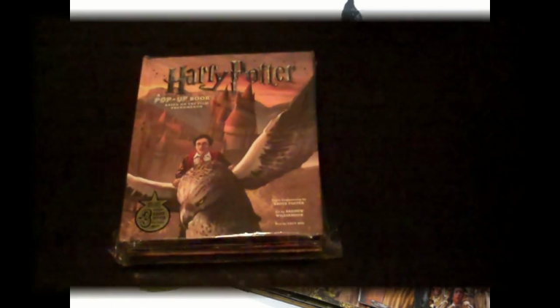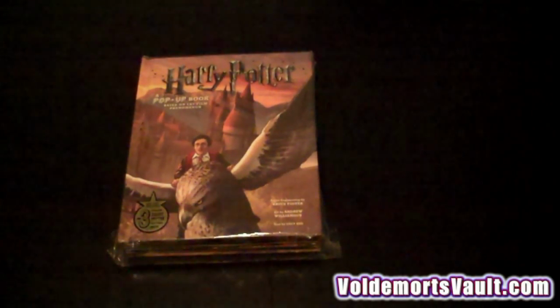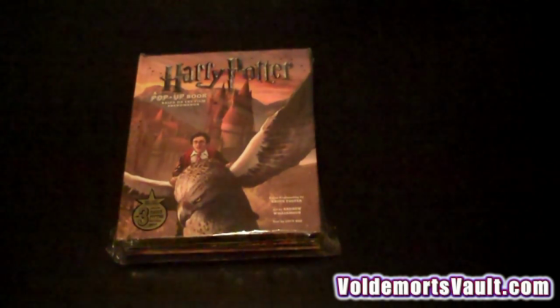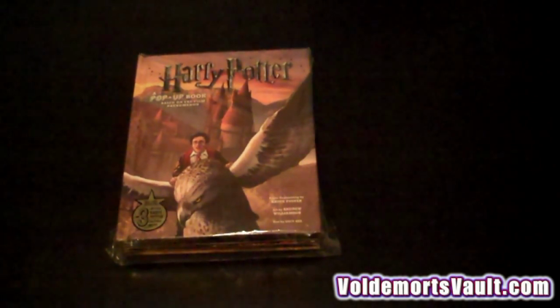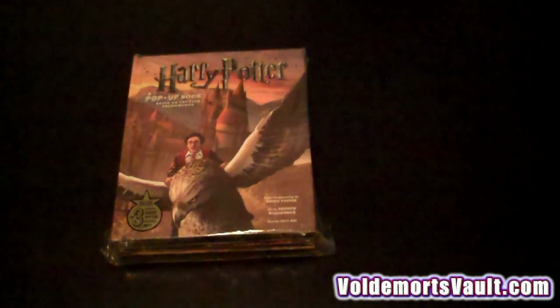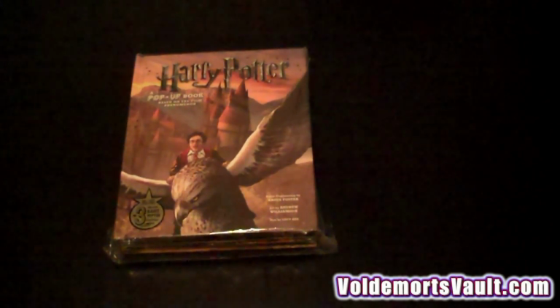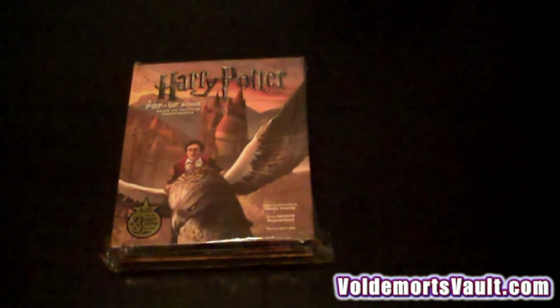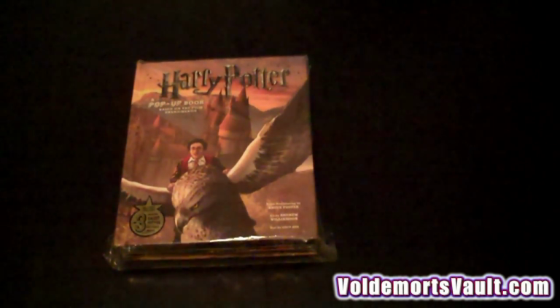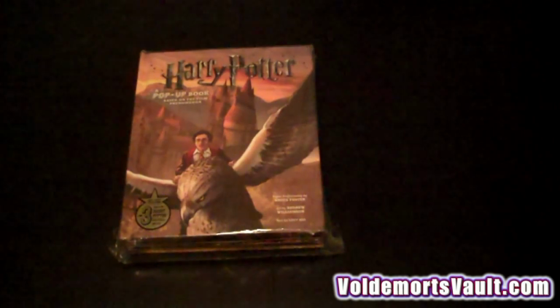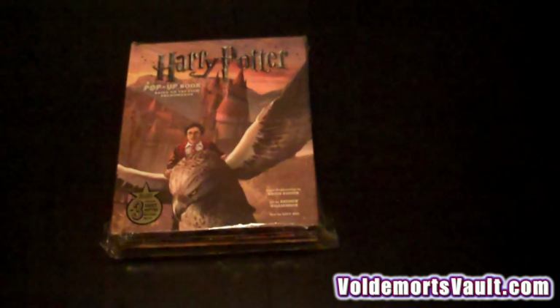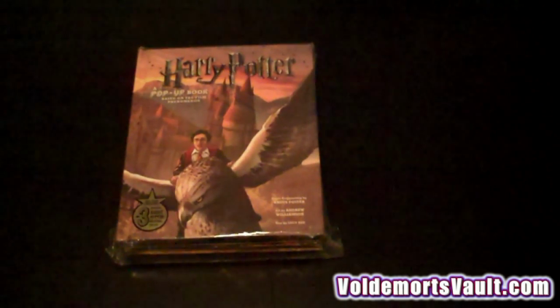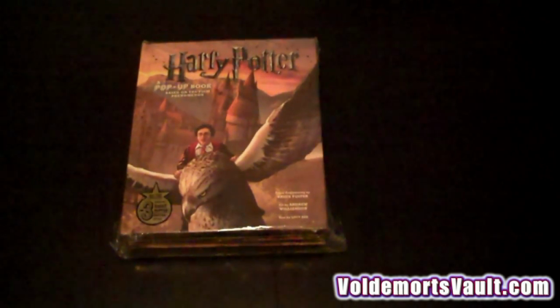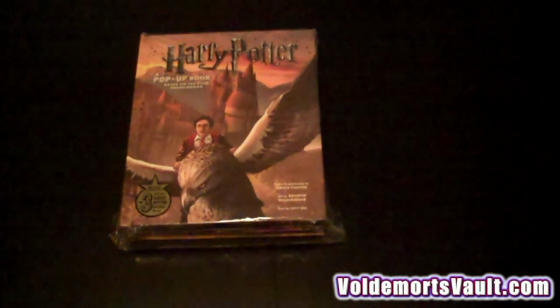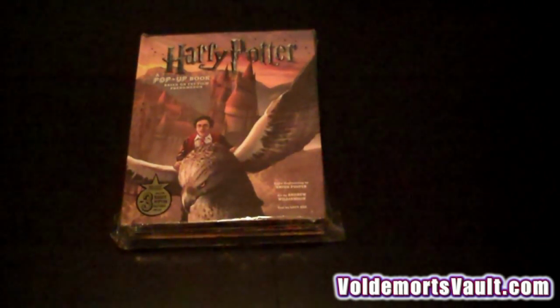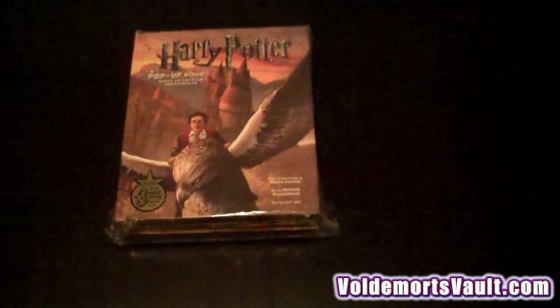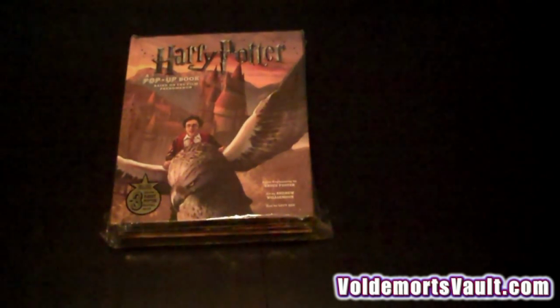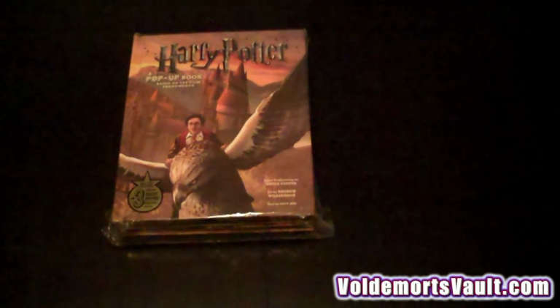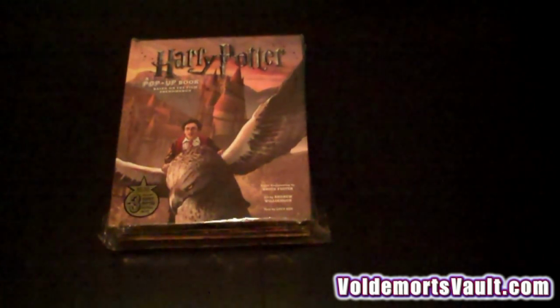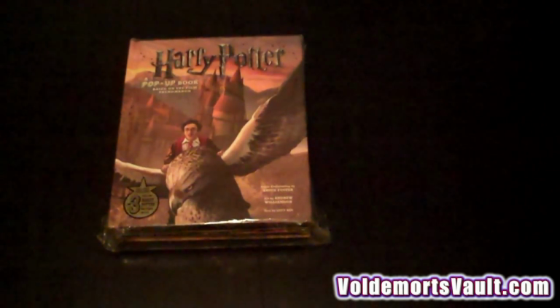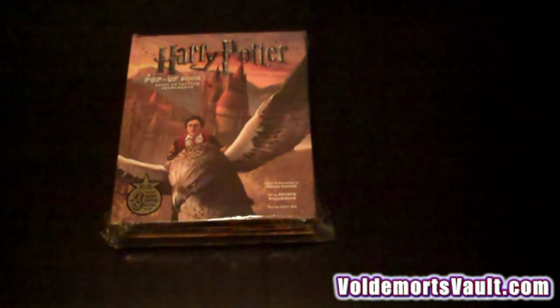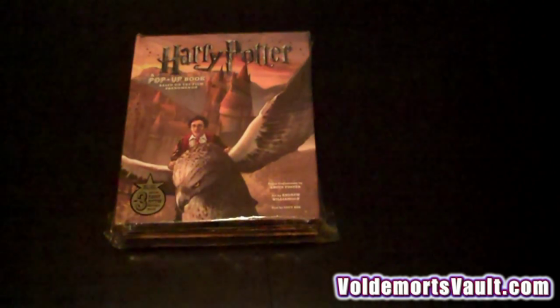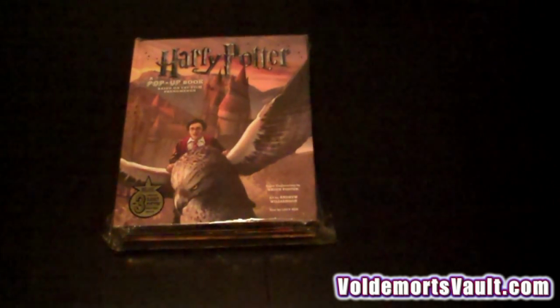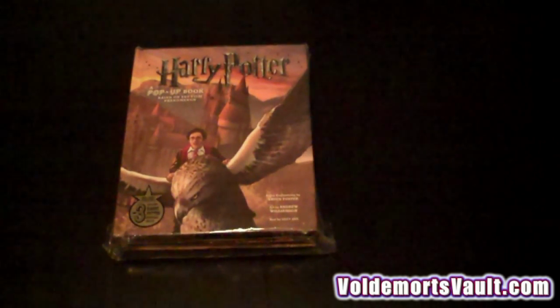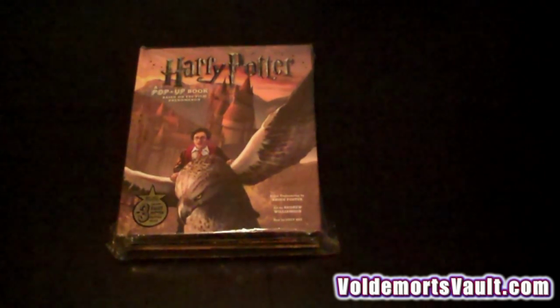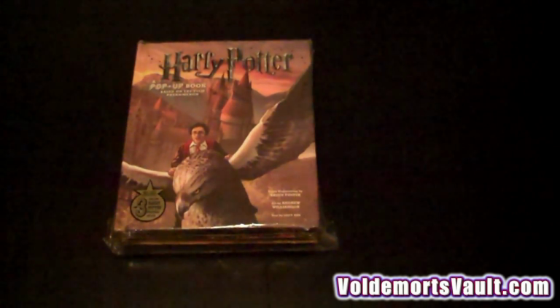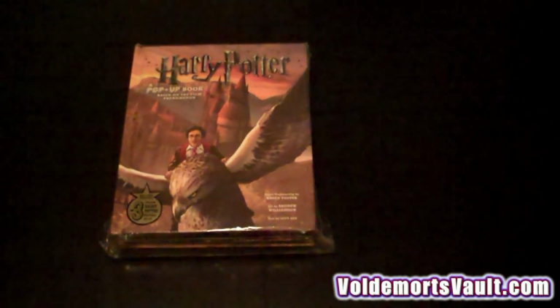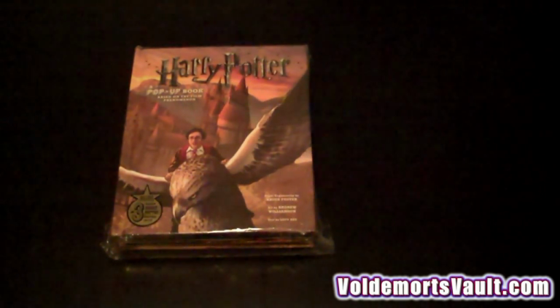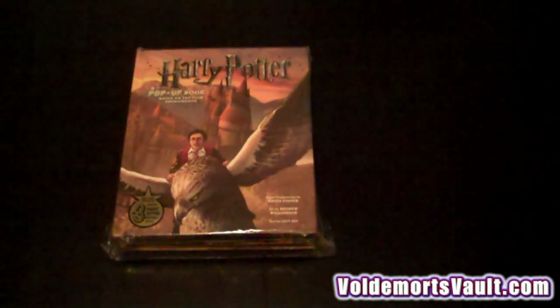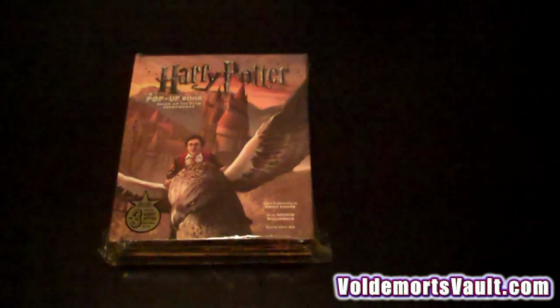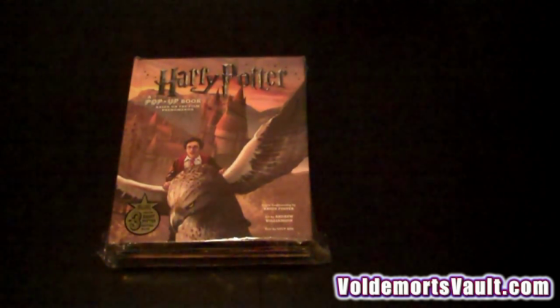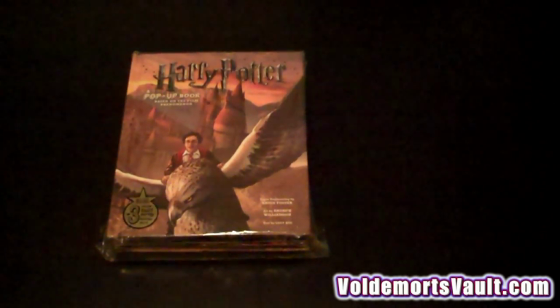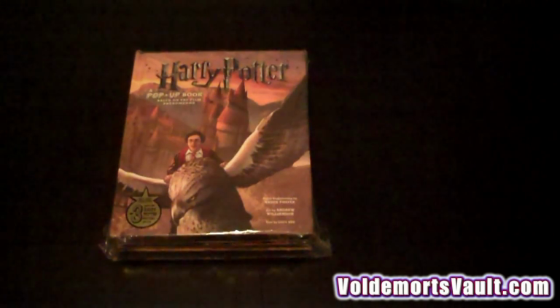The book is brought to us from Insight Editions and it'll be out on November 16th. It's going to retail for $34.95 but right now you can pre-order on Amazon and other specialty stores for probably around $25 to $26.